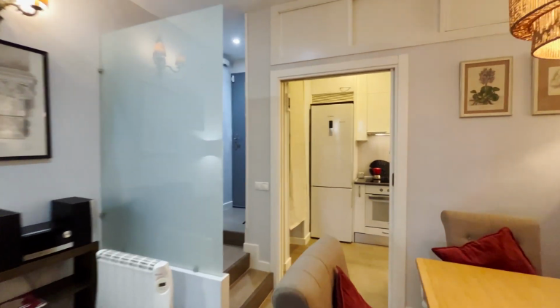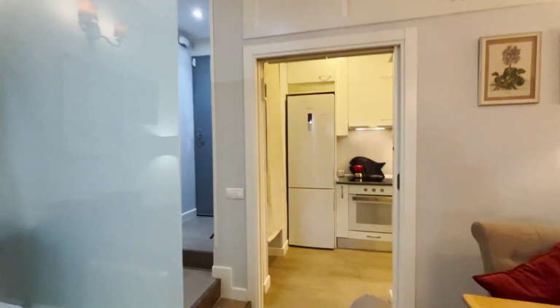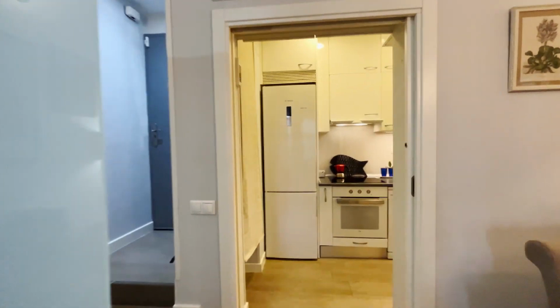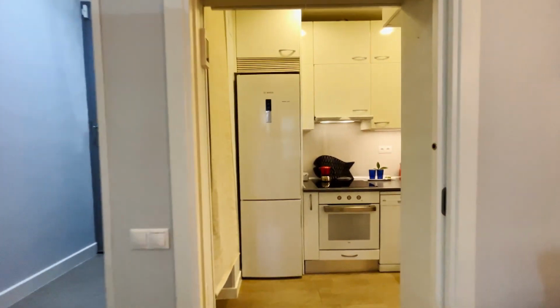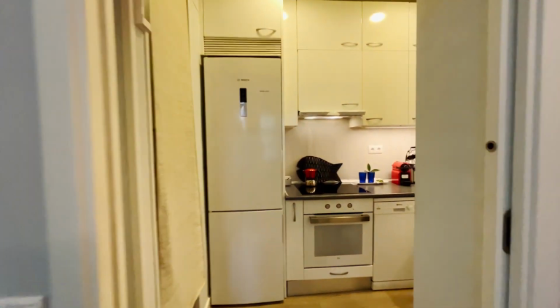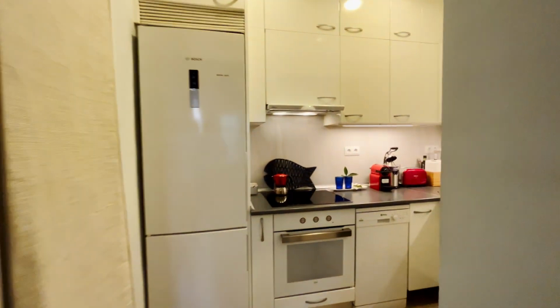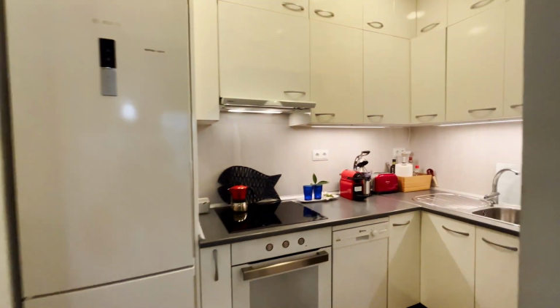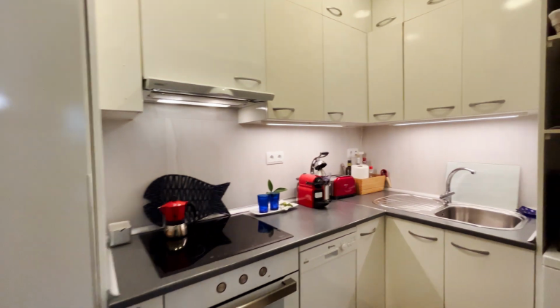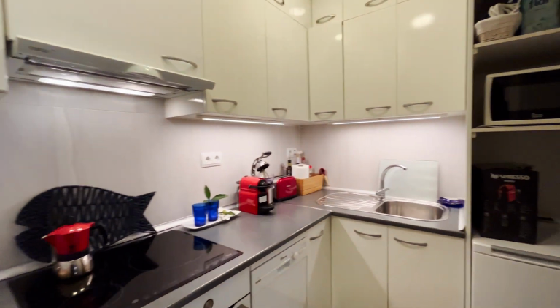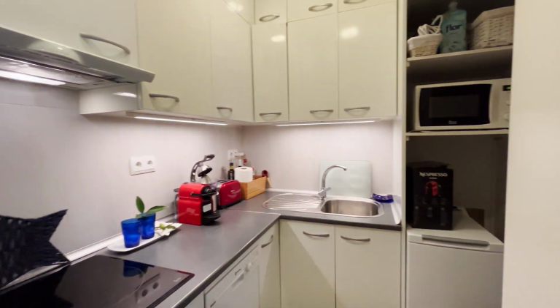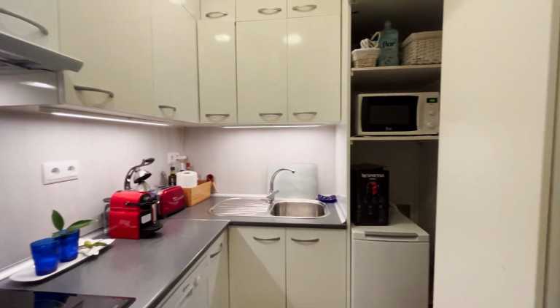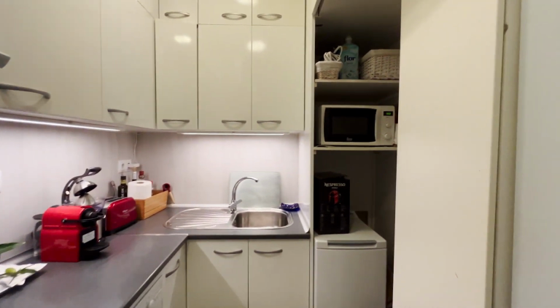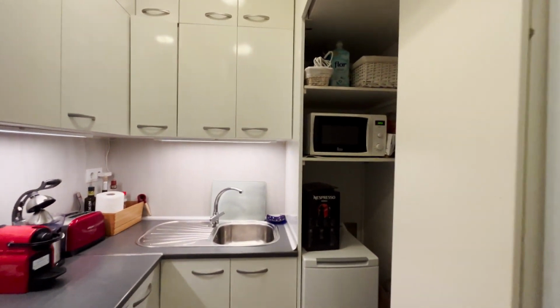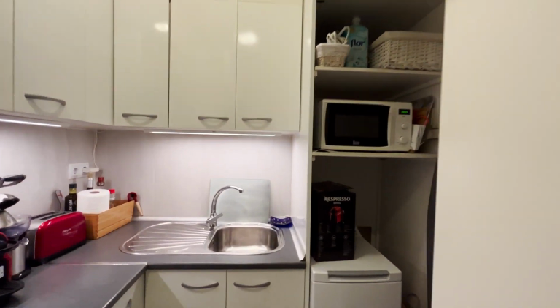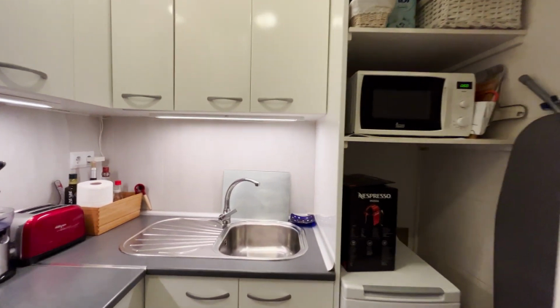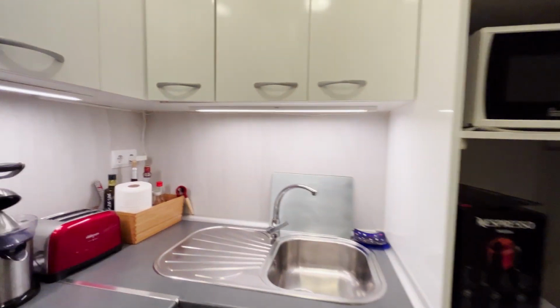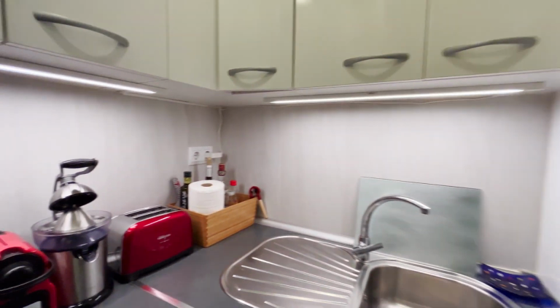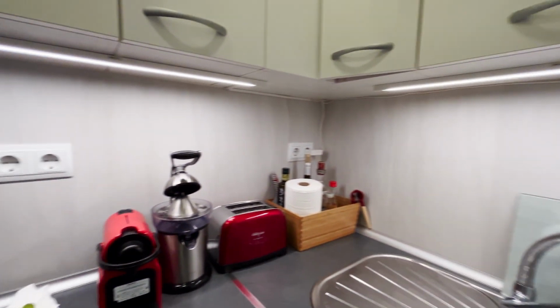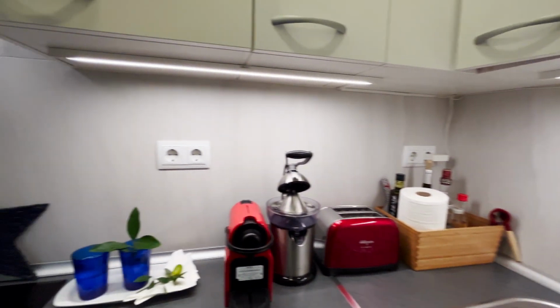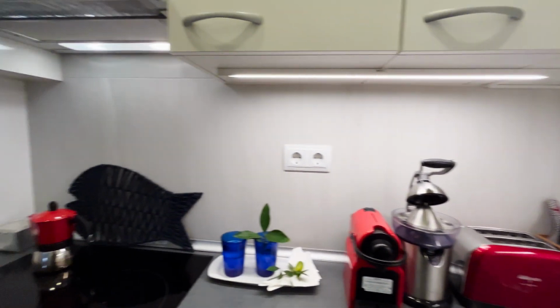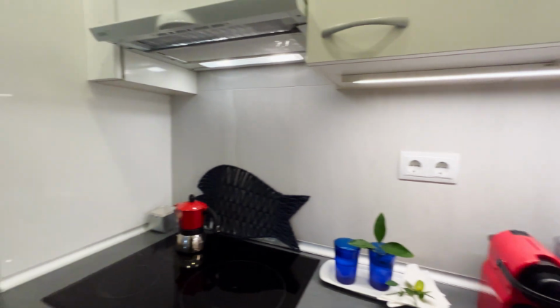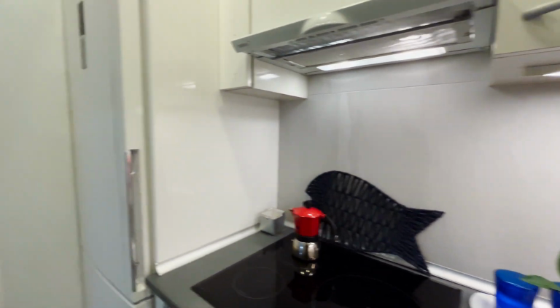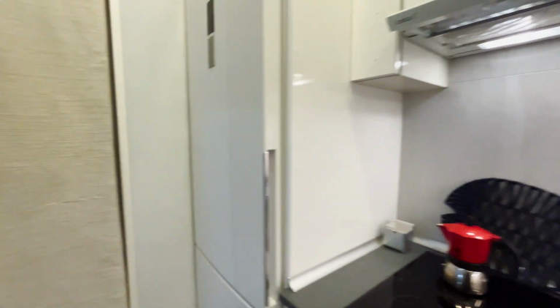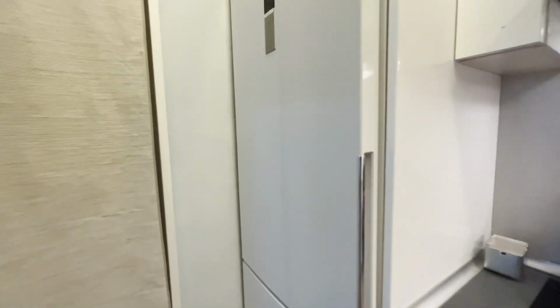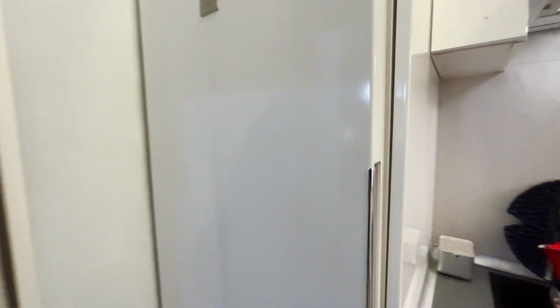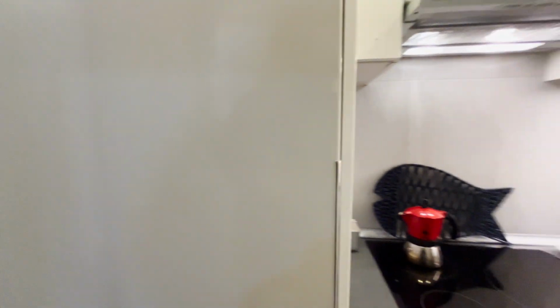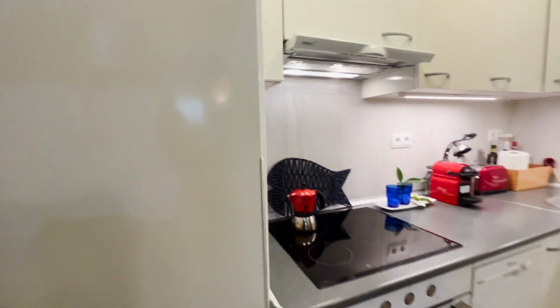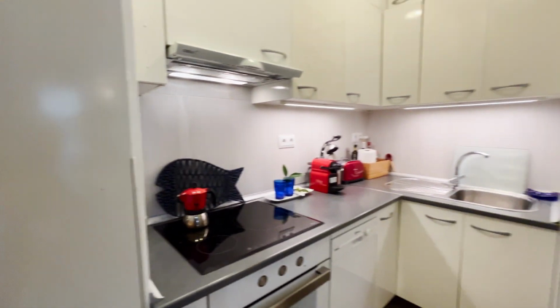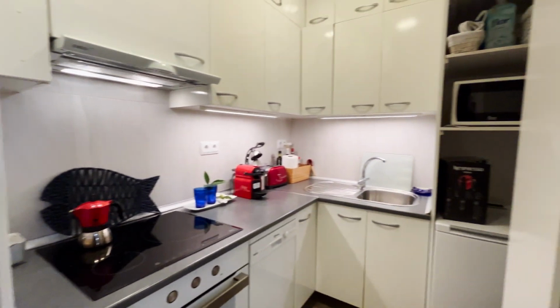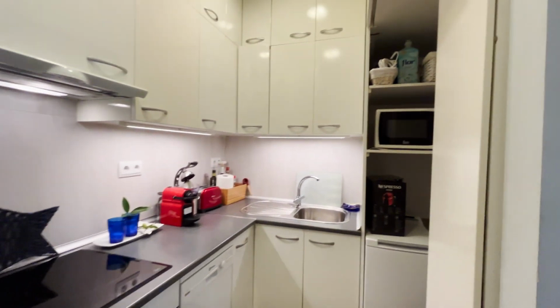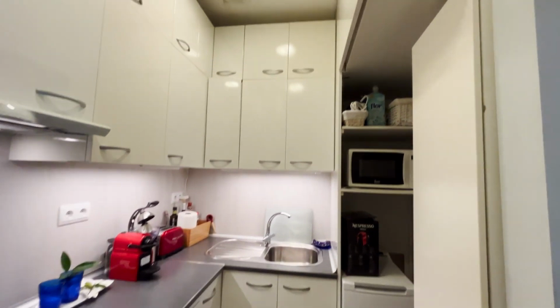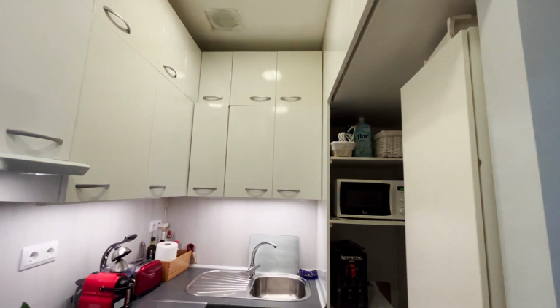We continue to the kitchen, with a fridge, three-stove oven, dishwasher, microwave, and all the things you need like a coffee machine, dishes, and glasses.